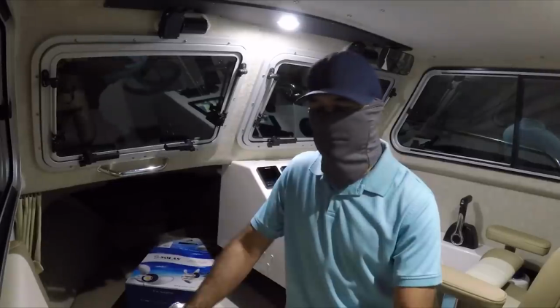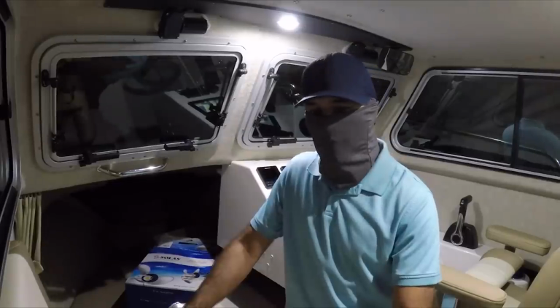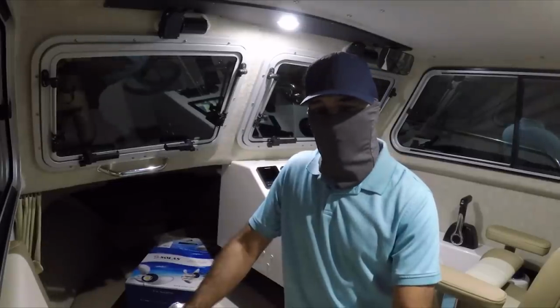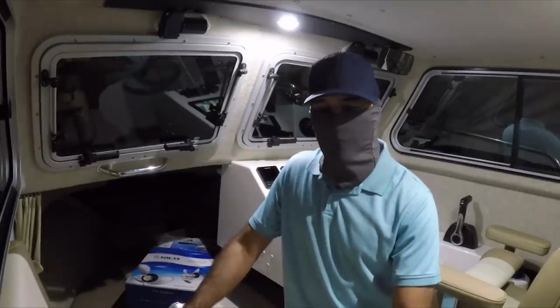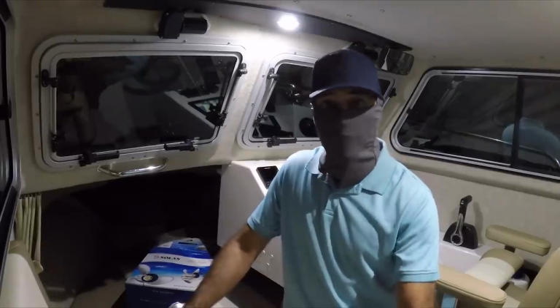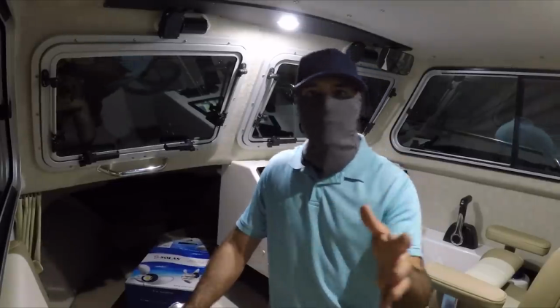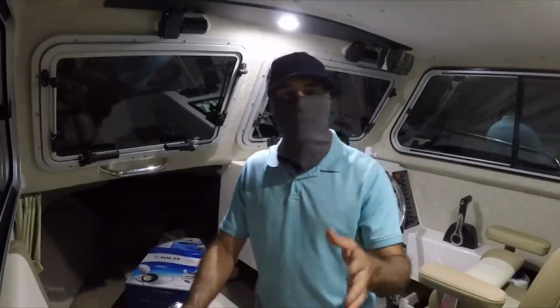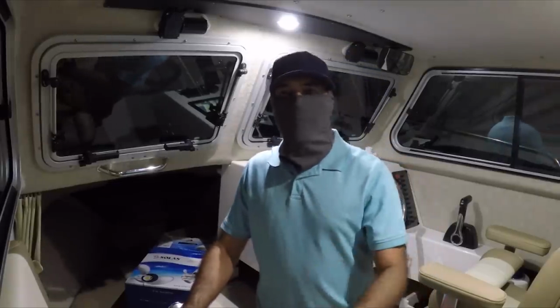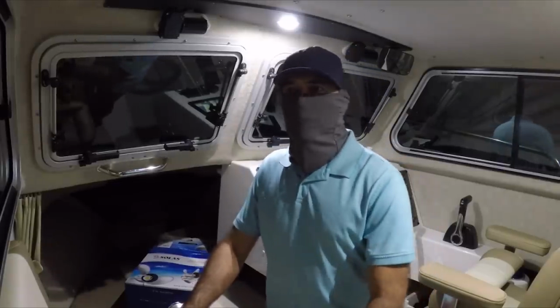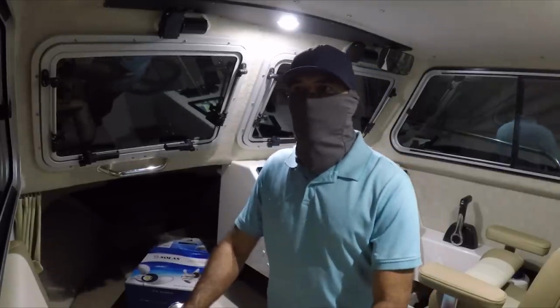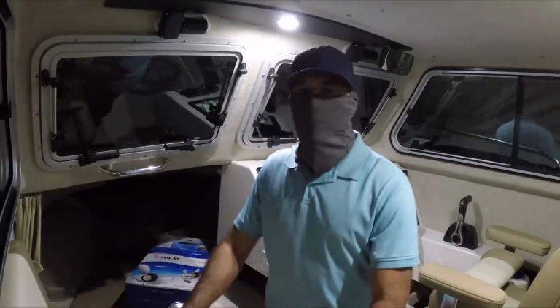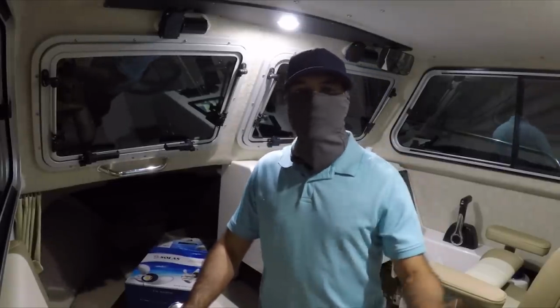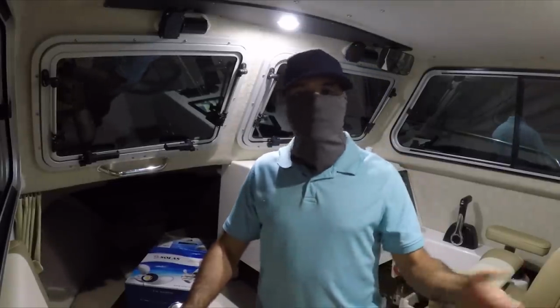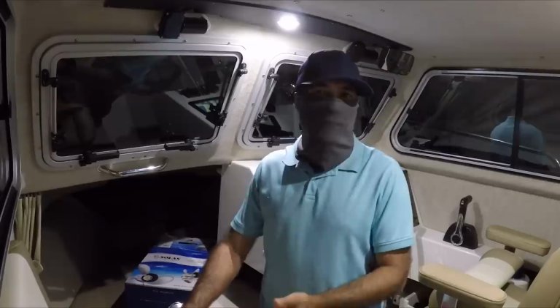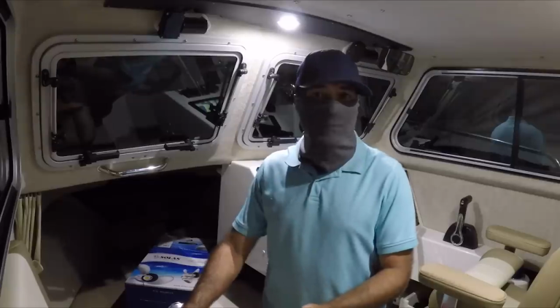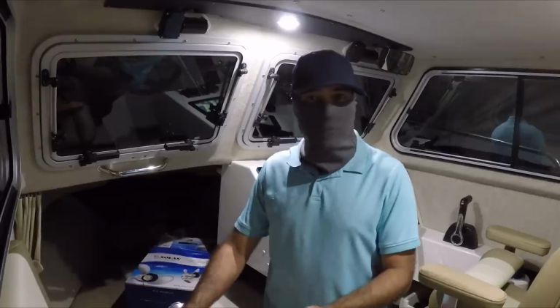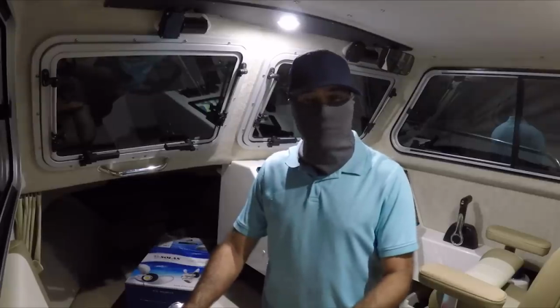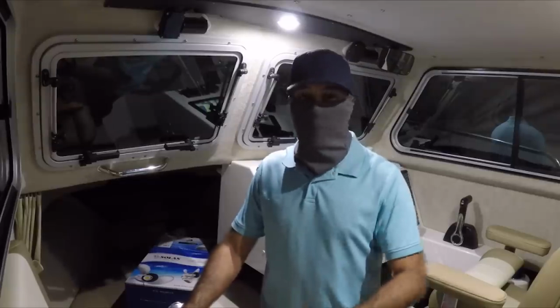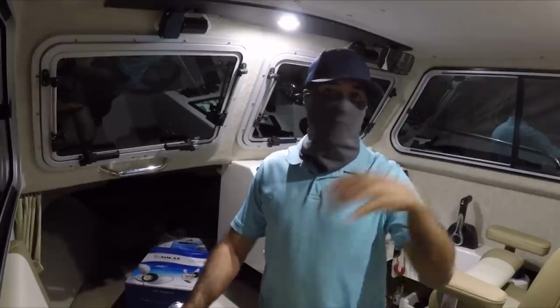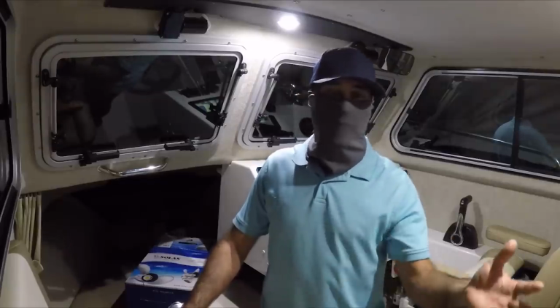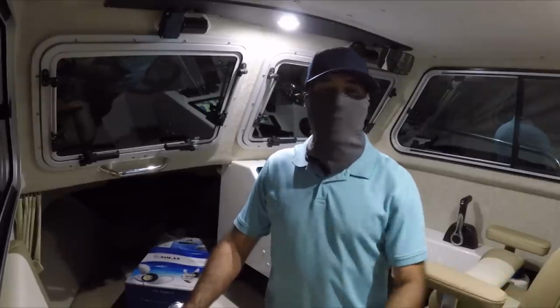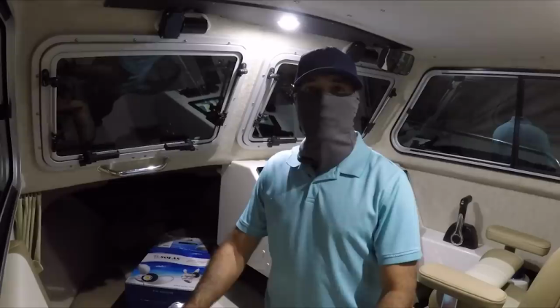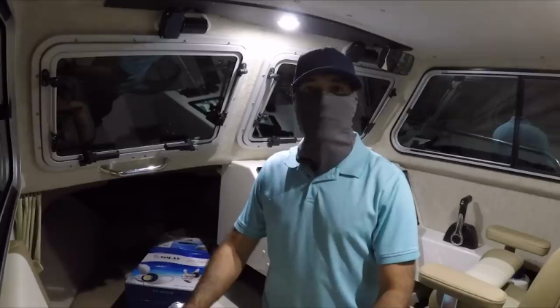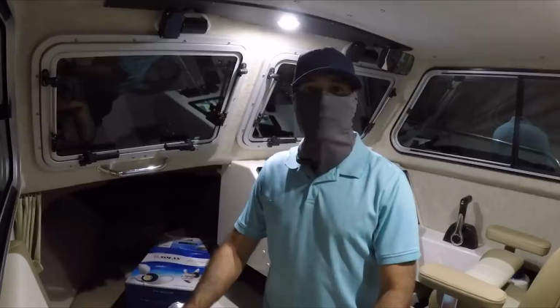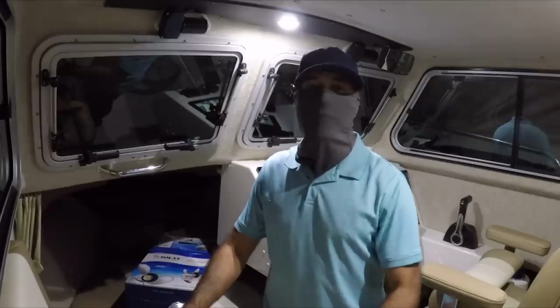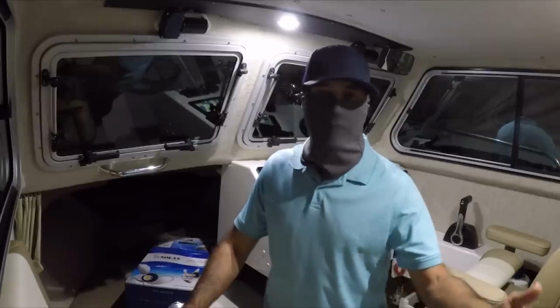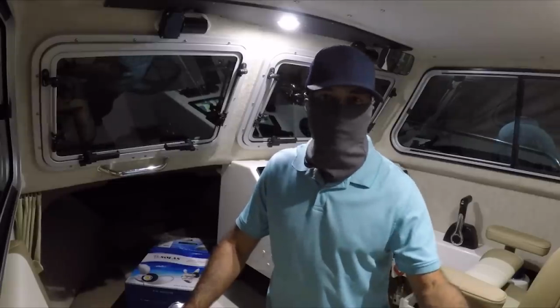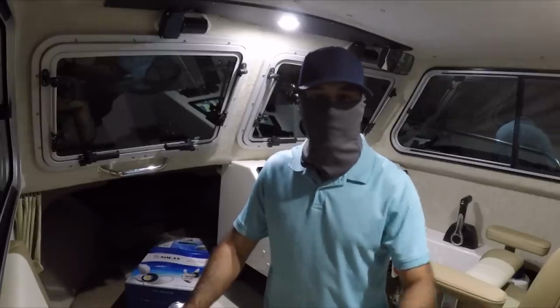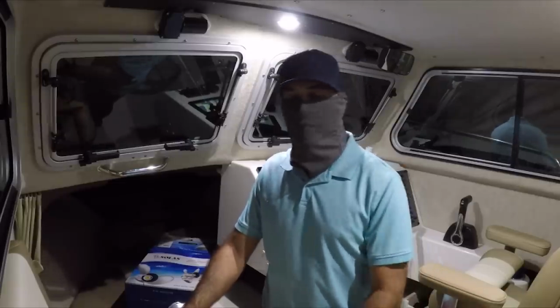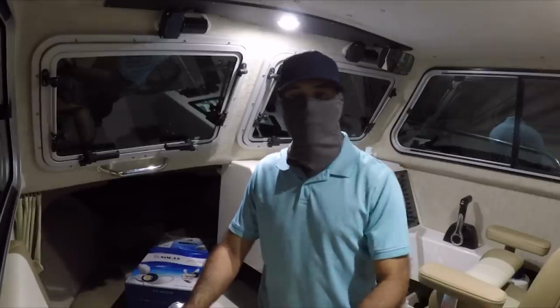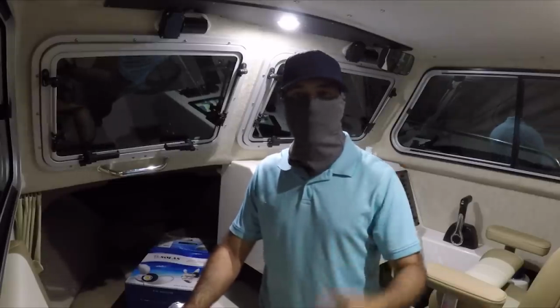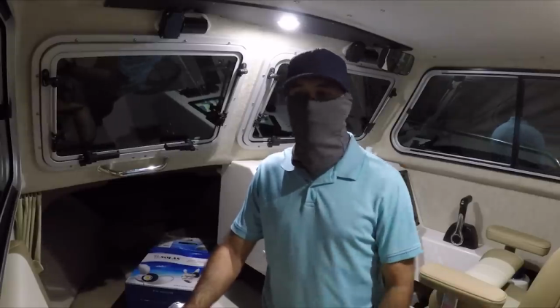This boat, when it's fully loaded, I can do probably 35 to 36 miles per hour top speed. When it's not loaded, I can probably do 39 miles per hour.